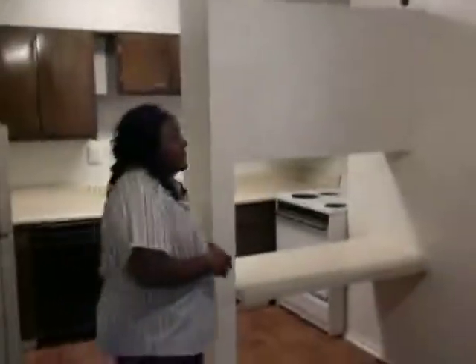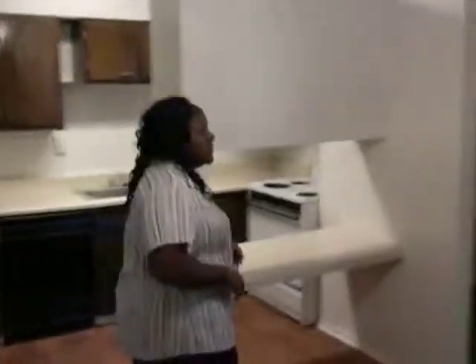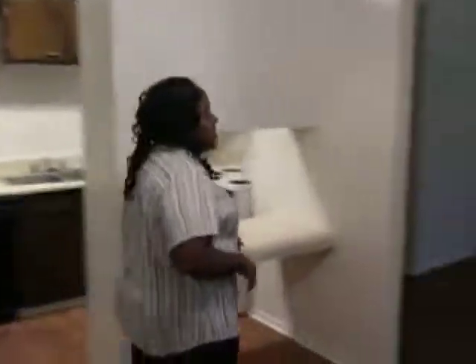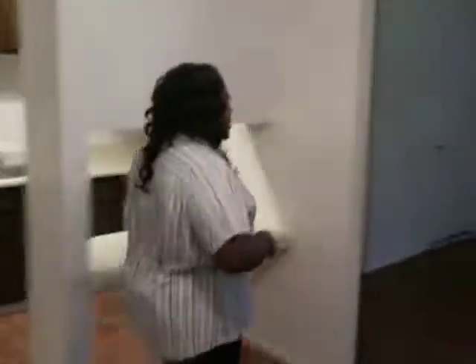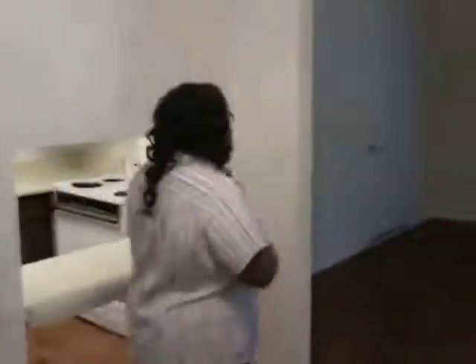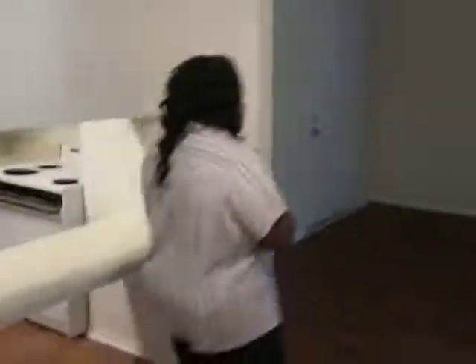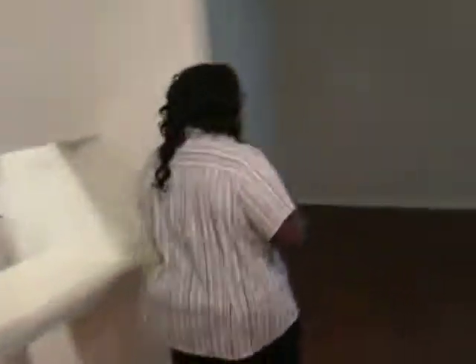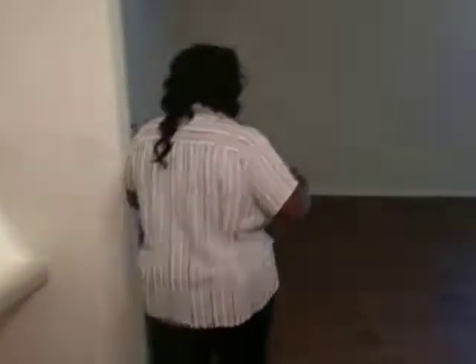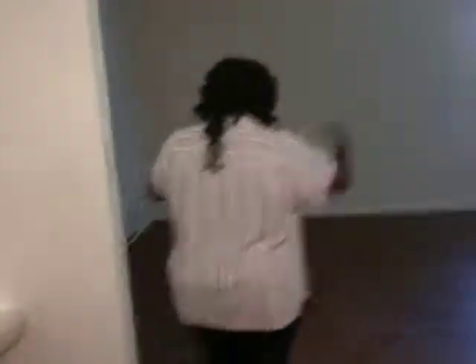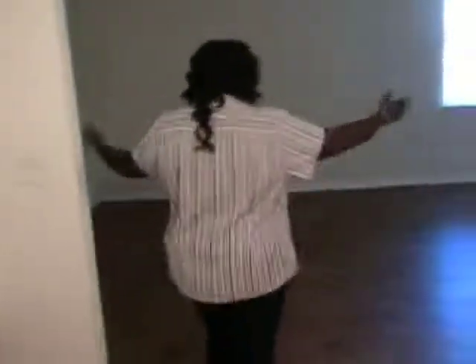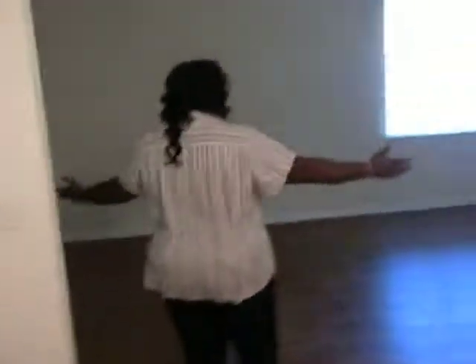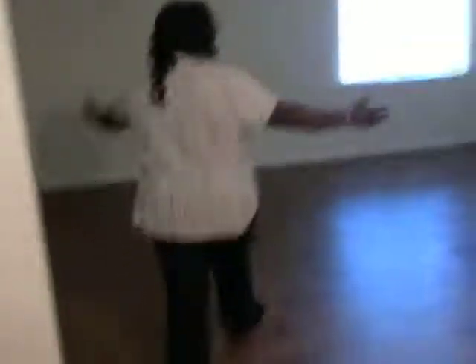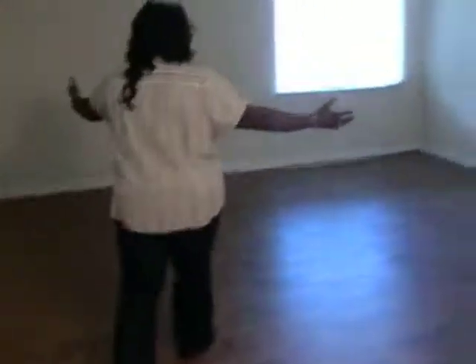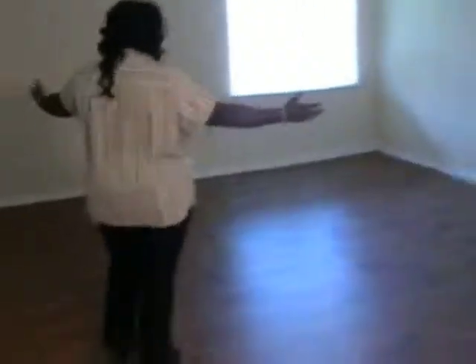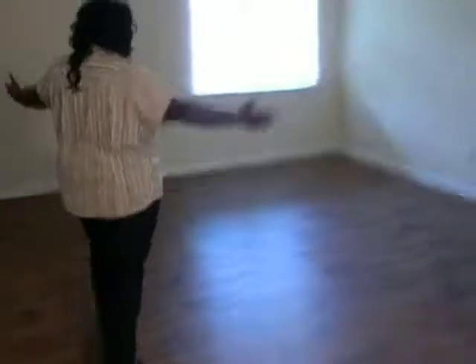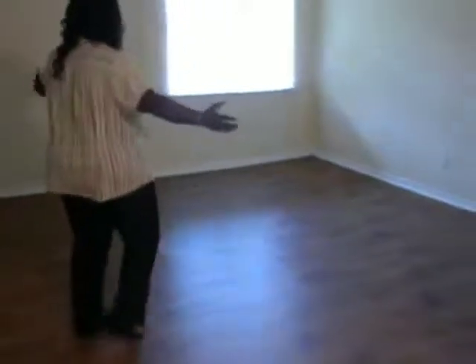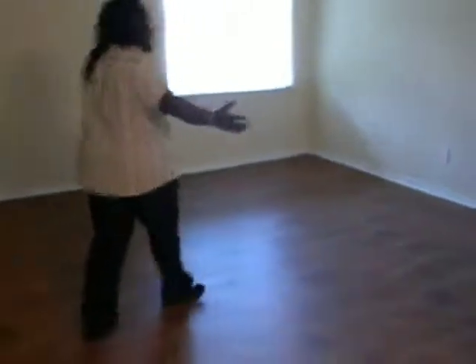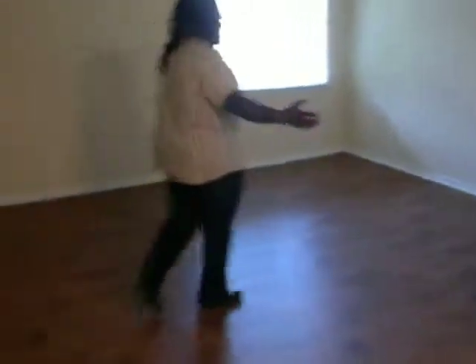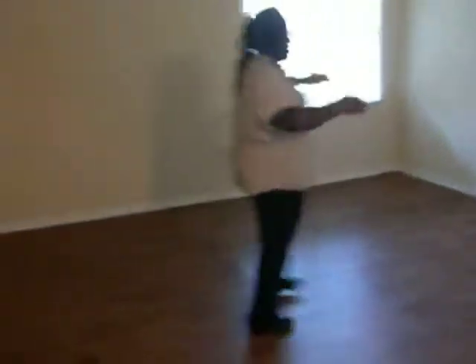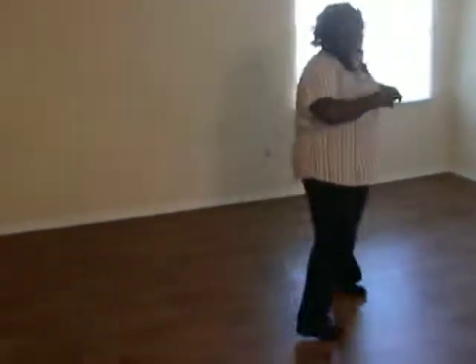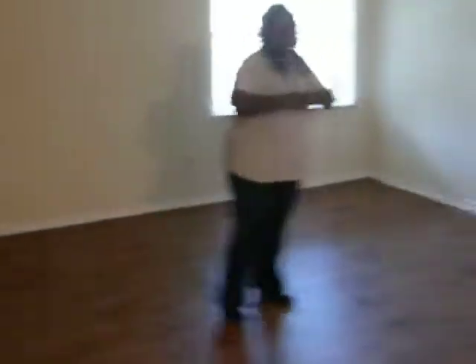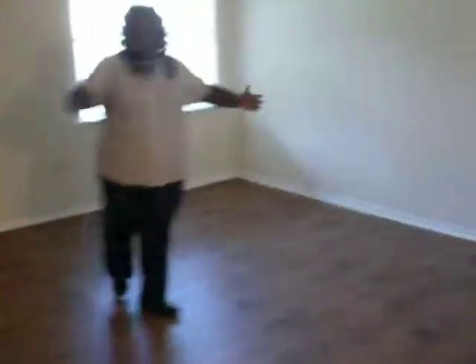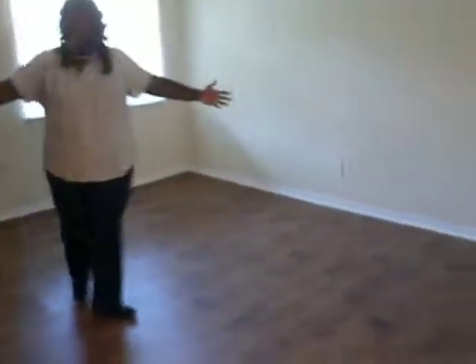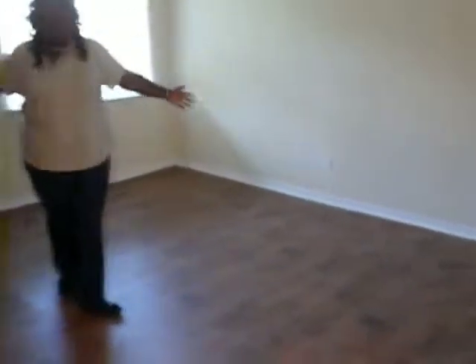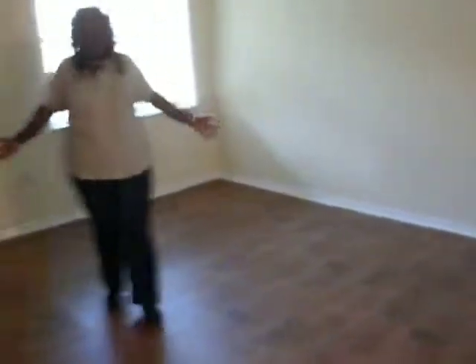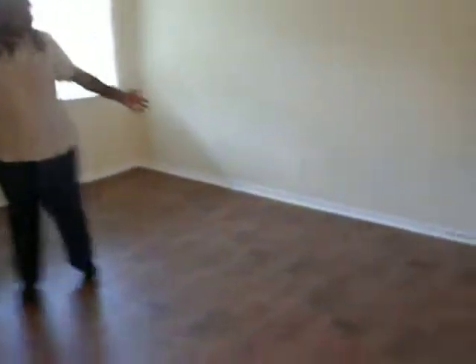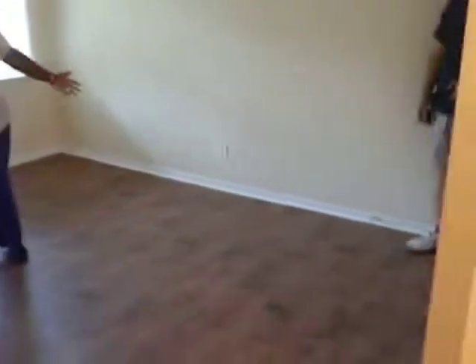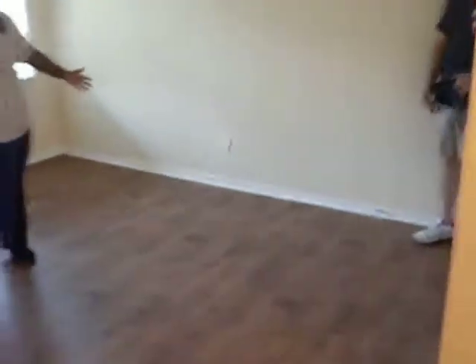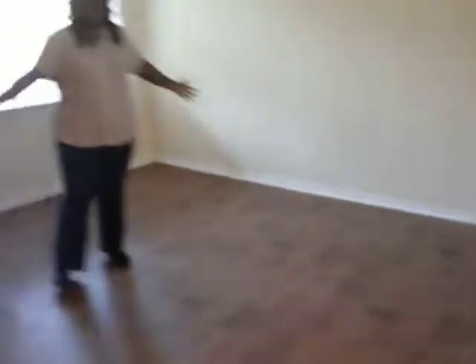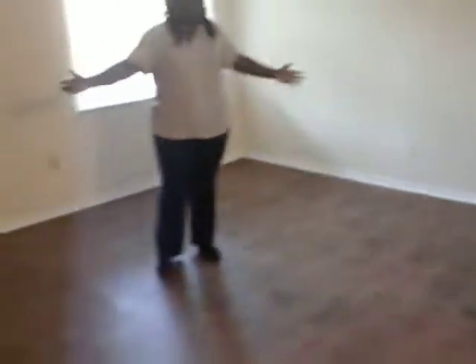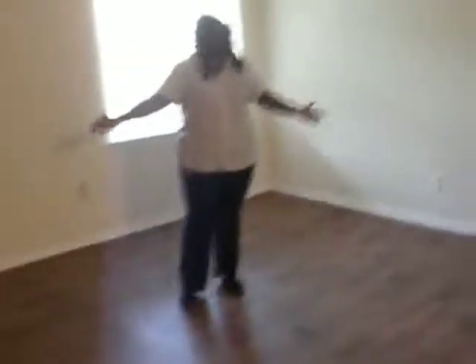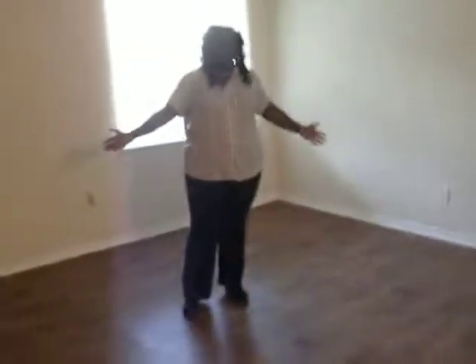Also, our large spacious living rooms where you can put just everything in this space. It's really huge.